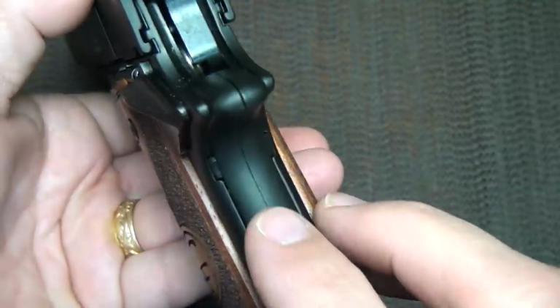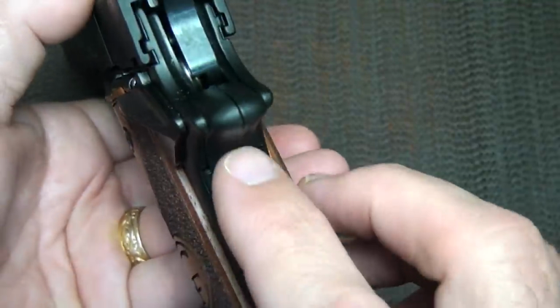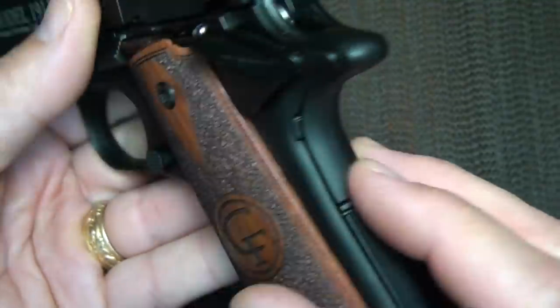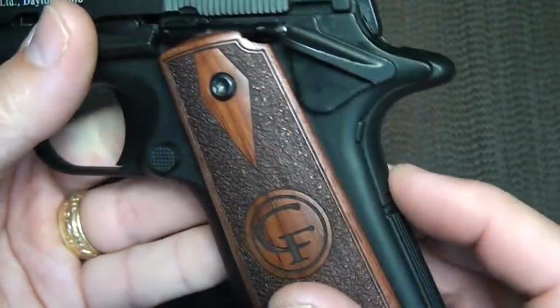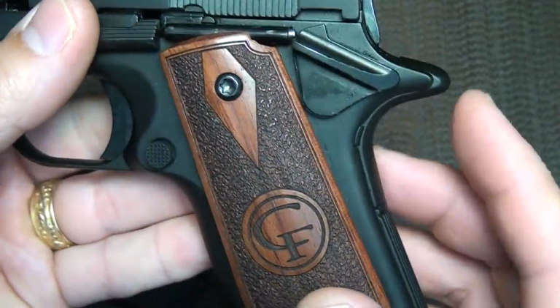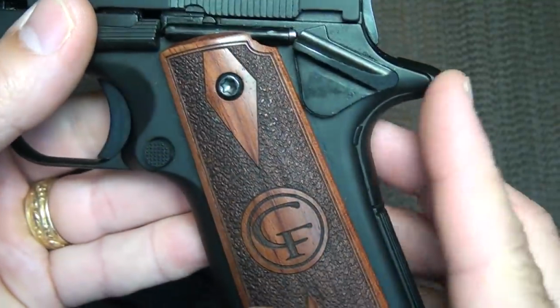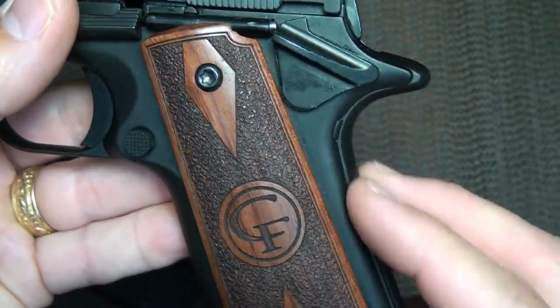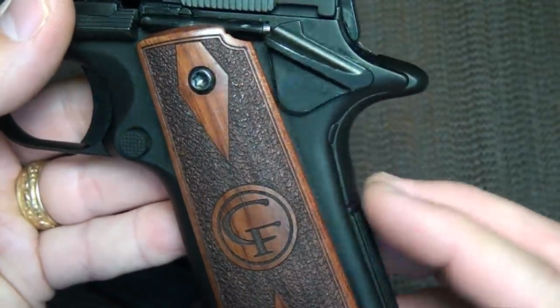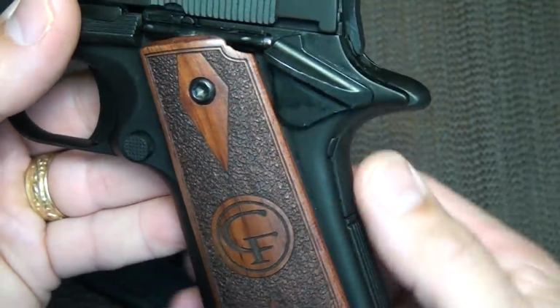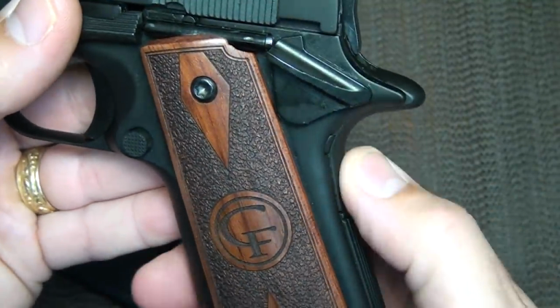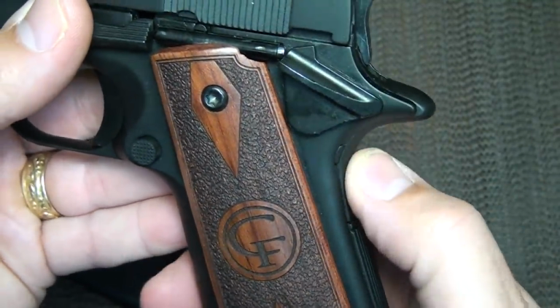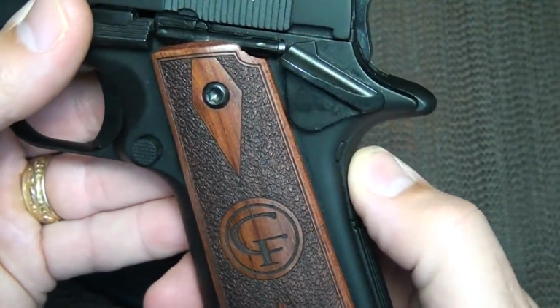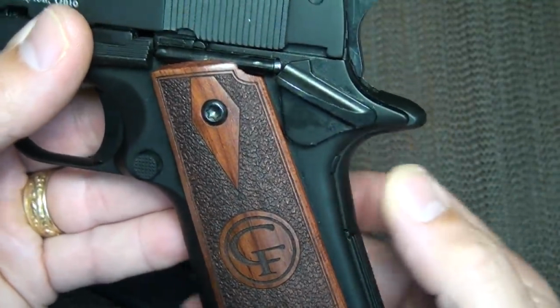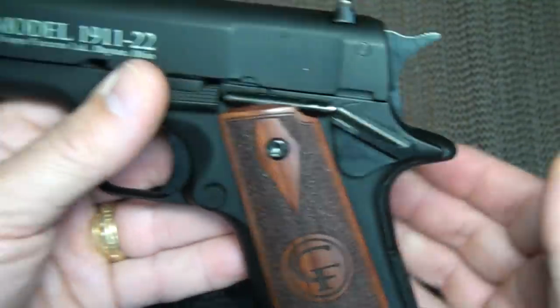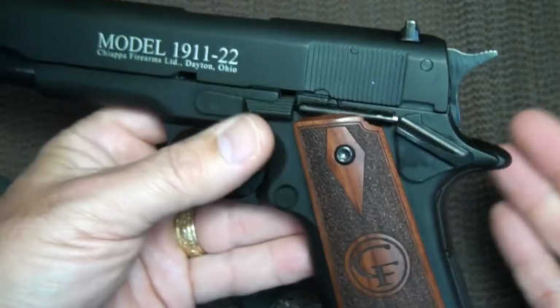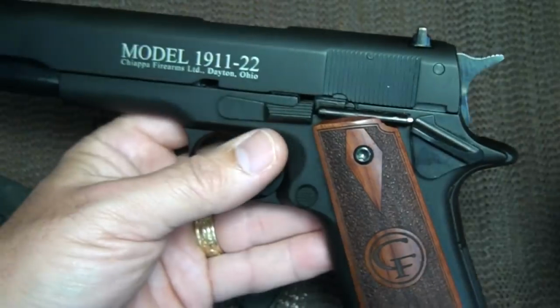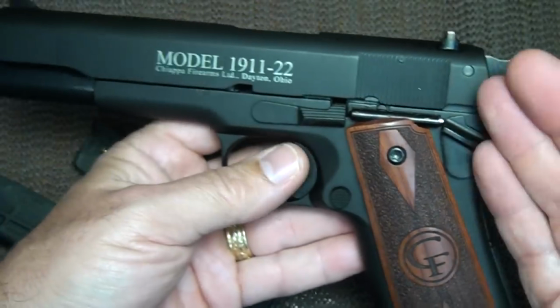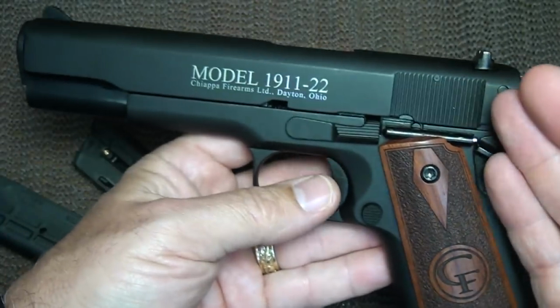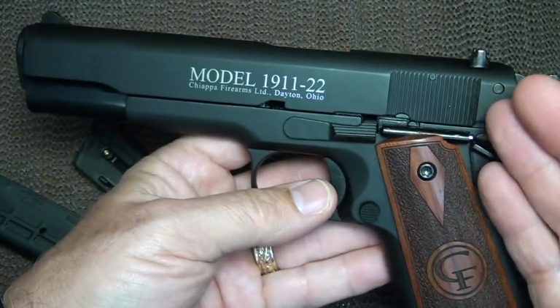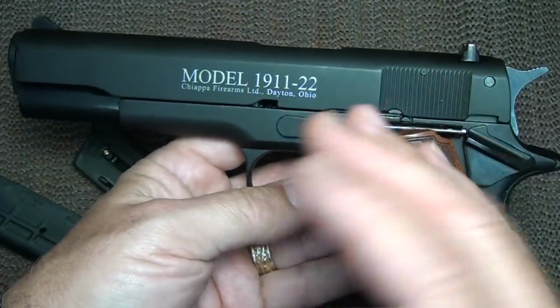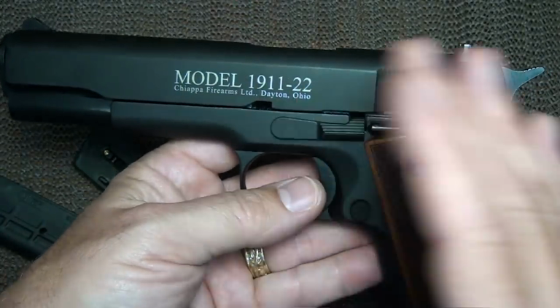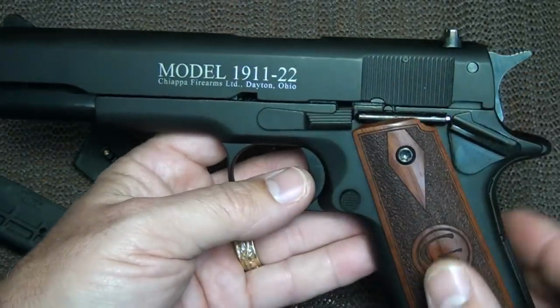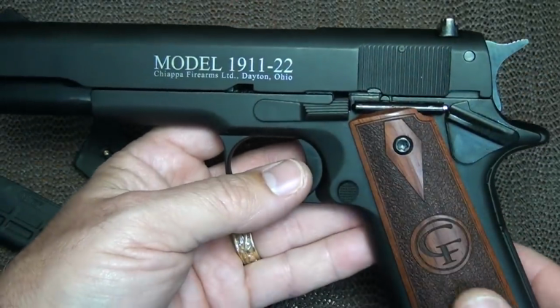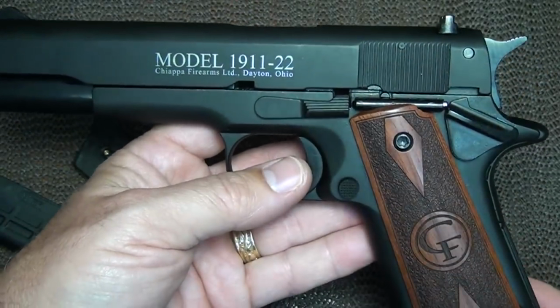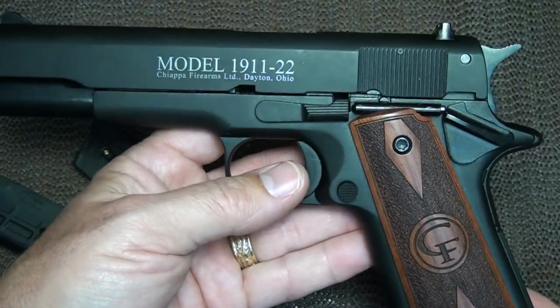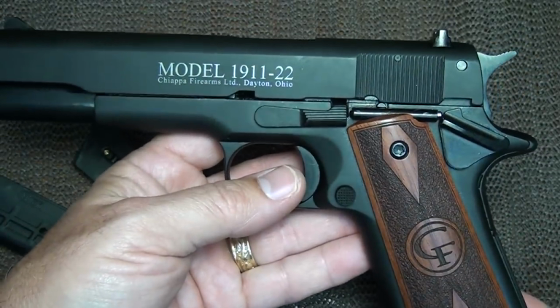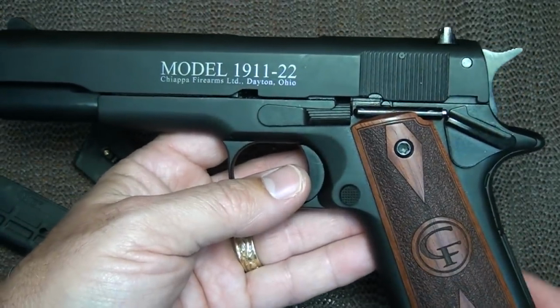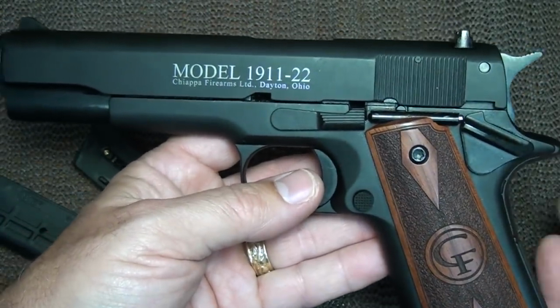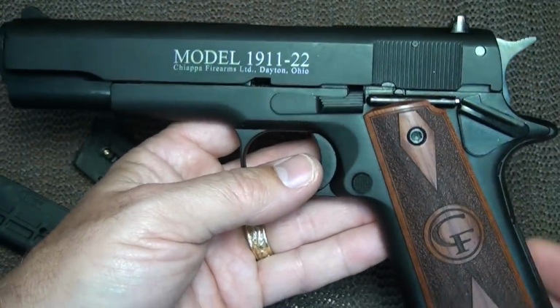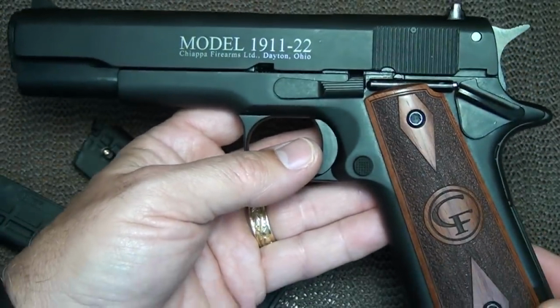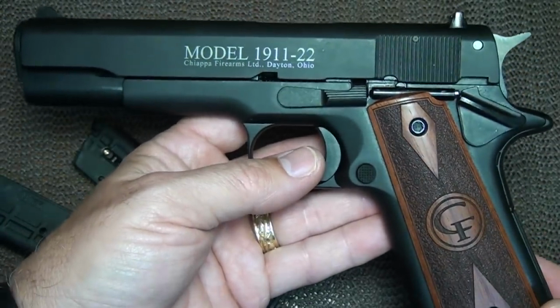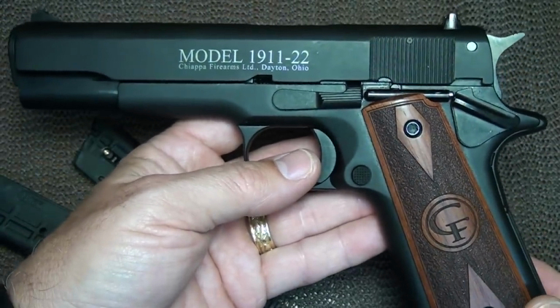The grip safety is just a dummy safety — it doesn't function. The internals of this pistol are totally different than the 1911, and we're going to look at that when we break it down.